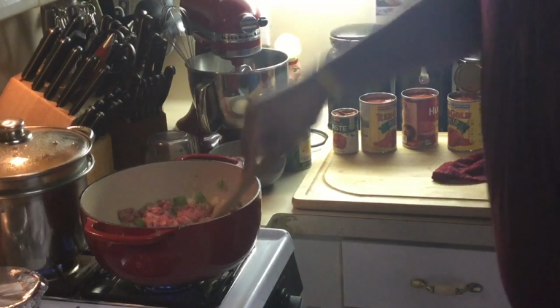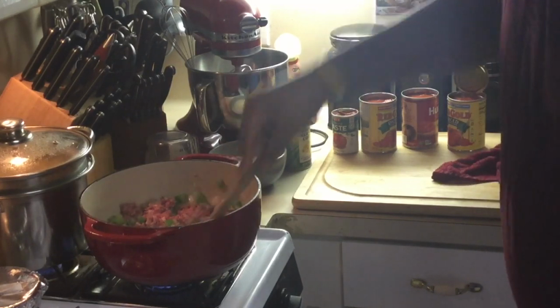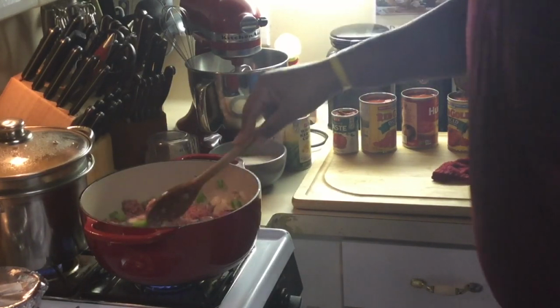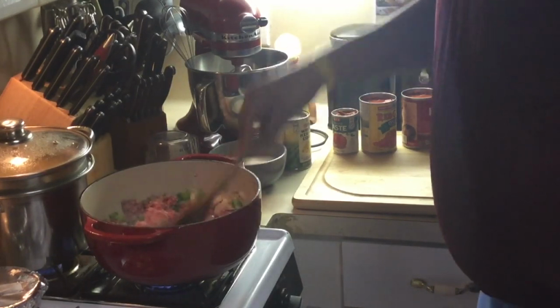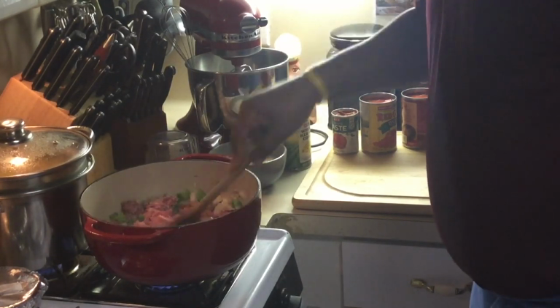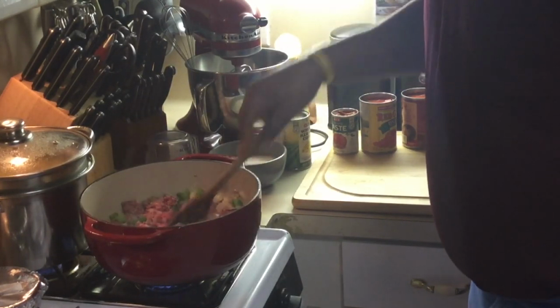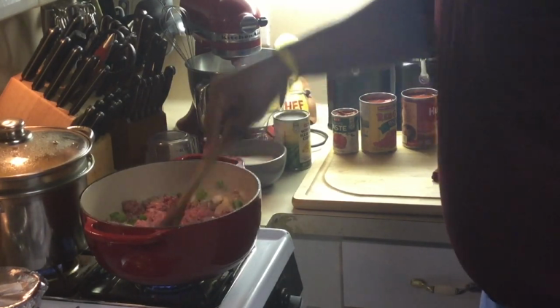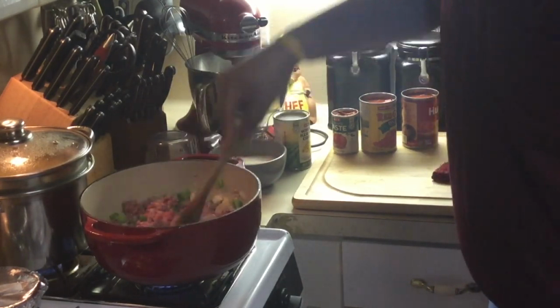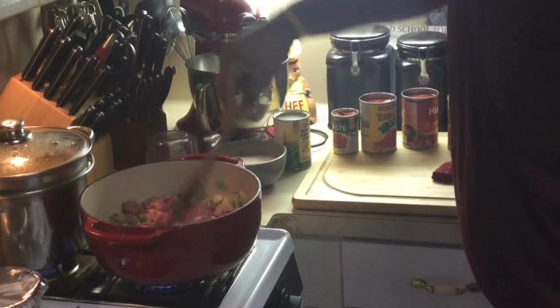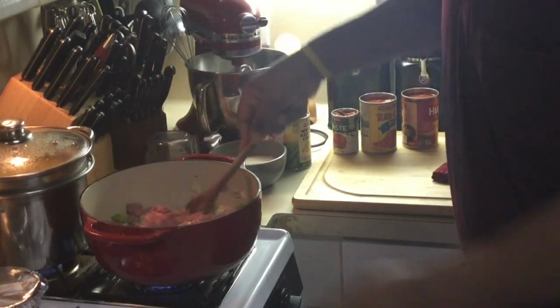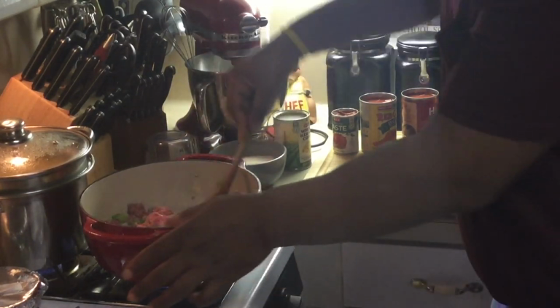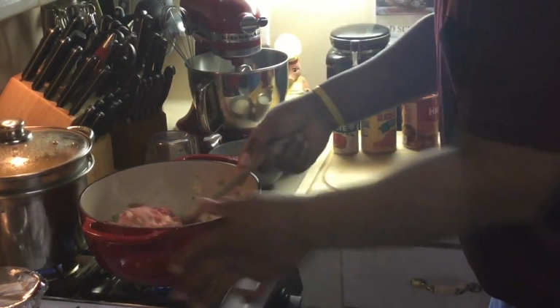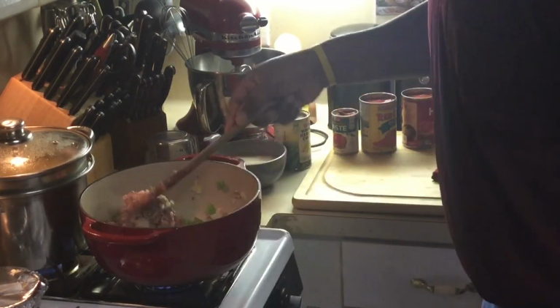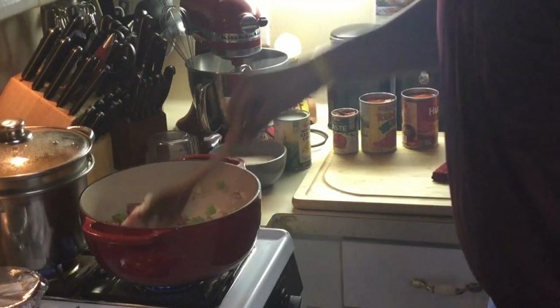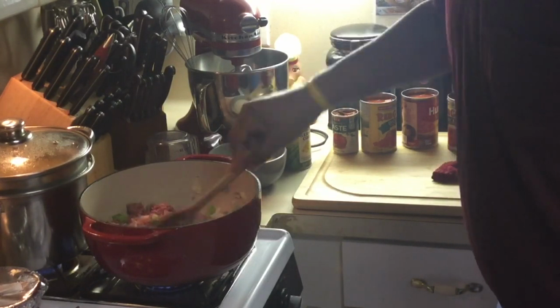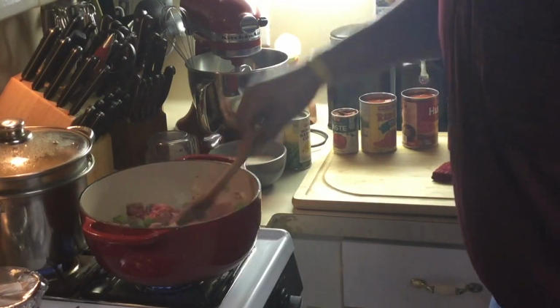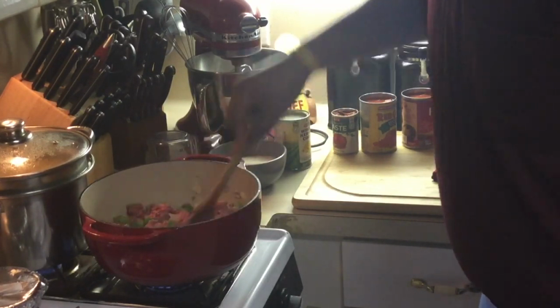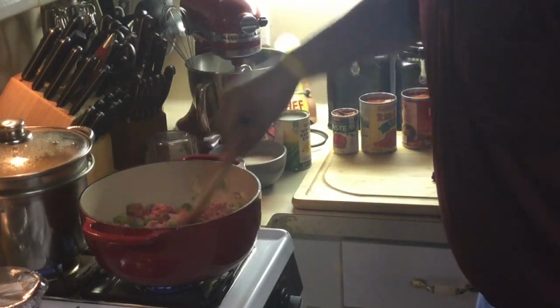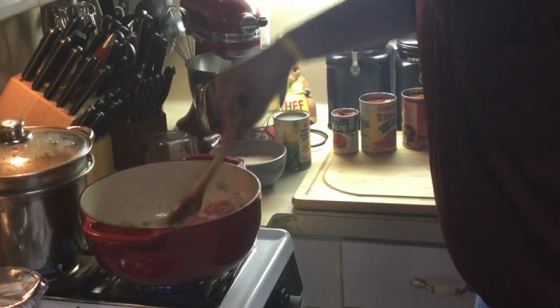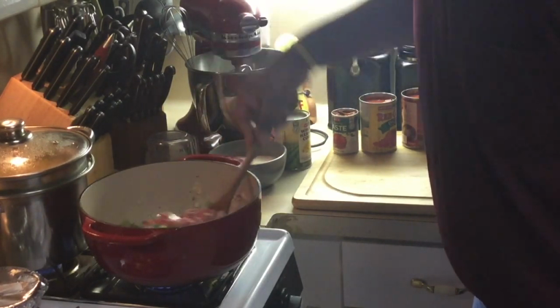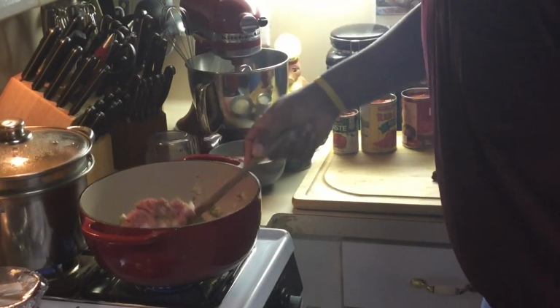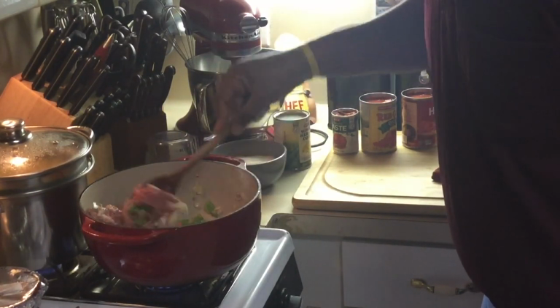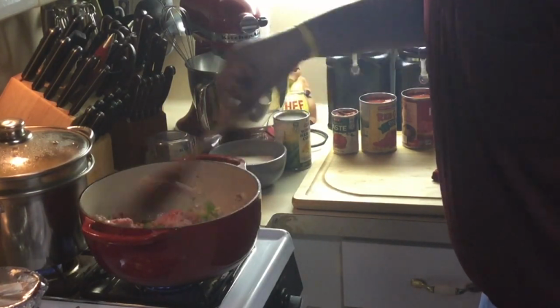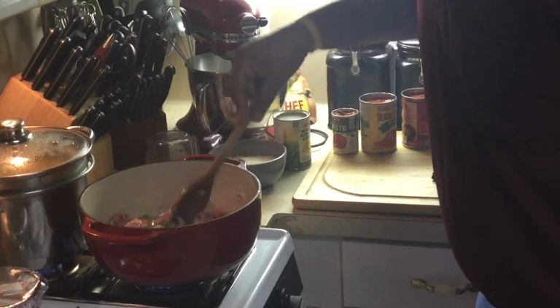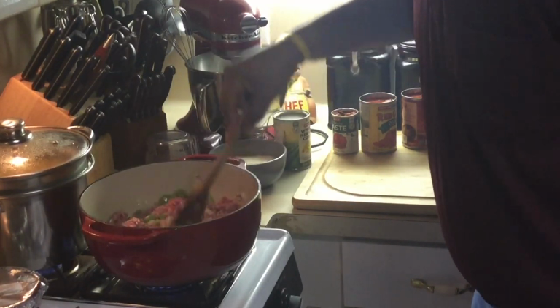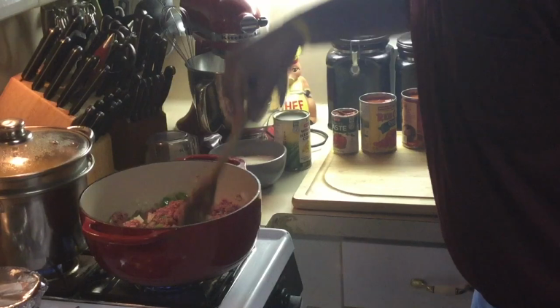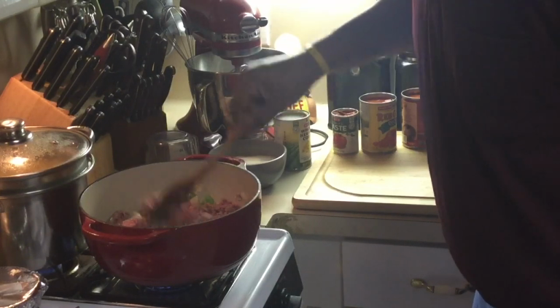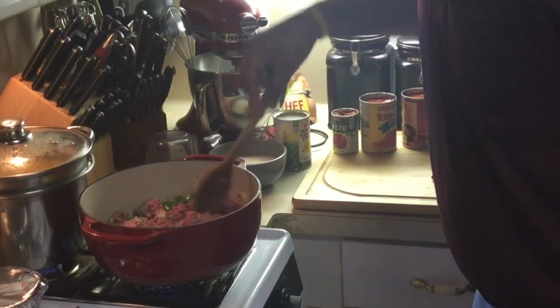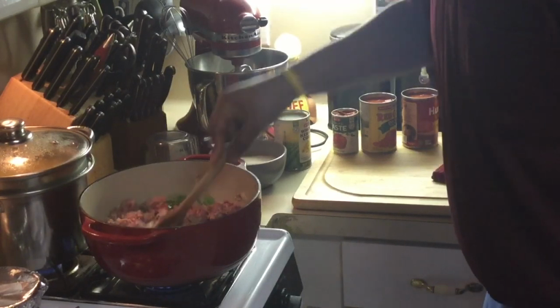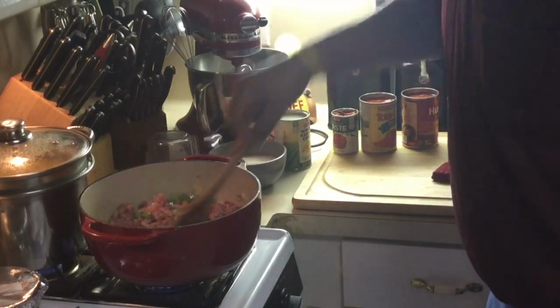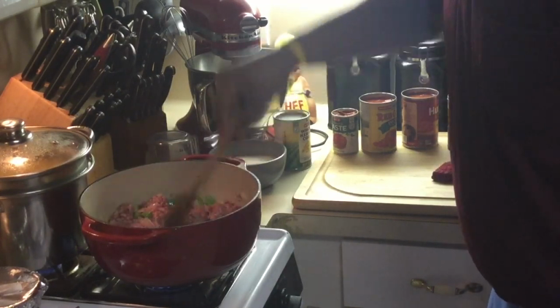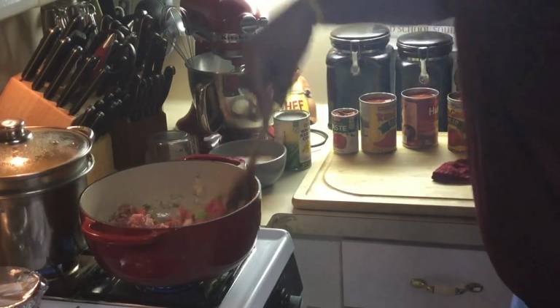So anyway, we're going to let this ground meat brown off — it takes about 15 minutes. I'm going to be right back when it's browned off, and then I'm going to add the rest of the ingredients and show you how this meal comes together. We'll be right back.